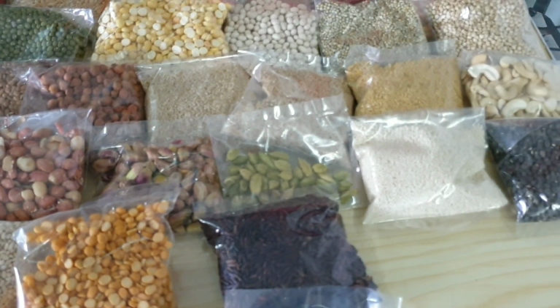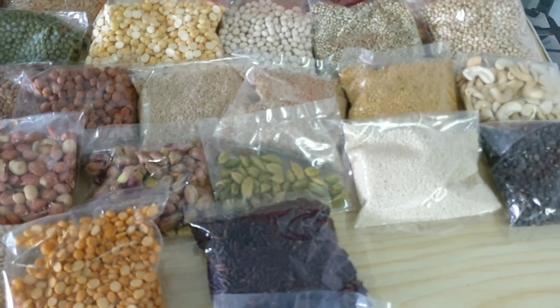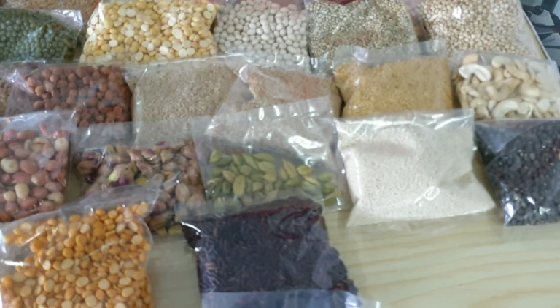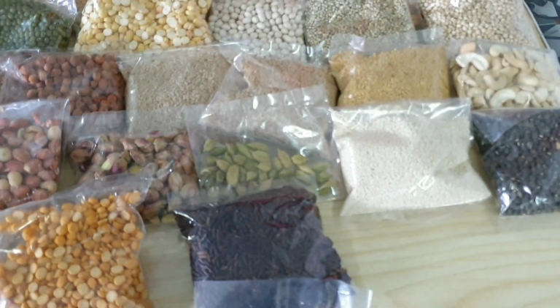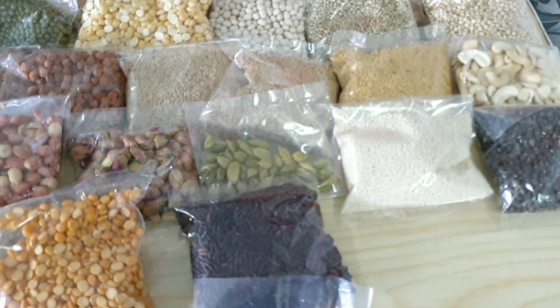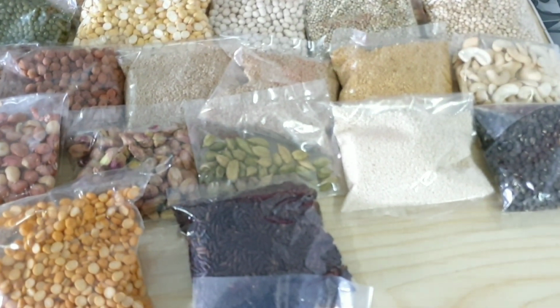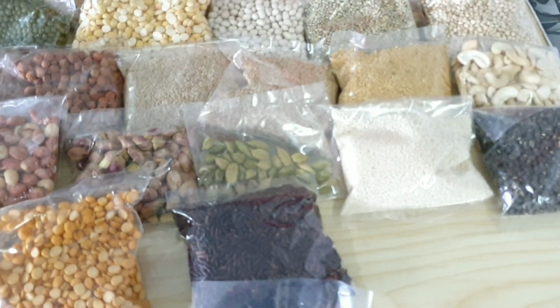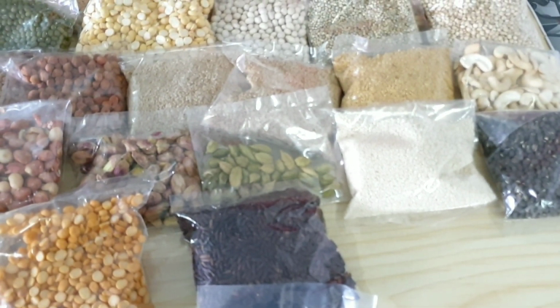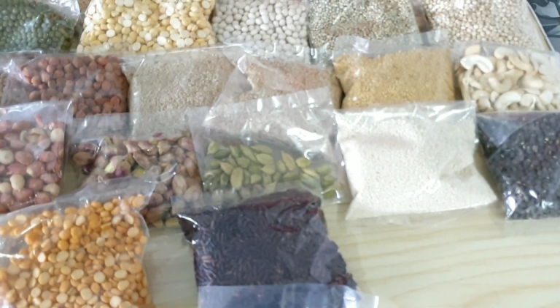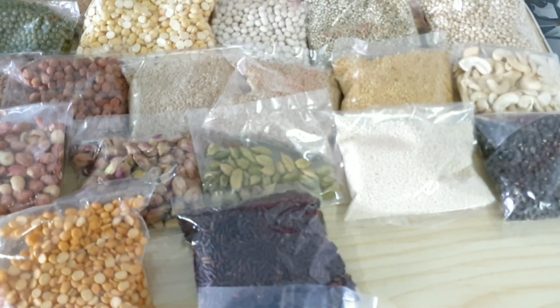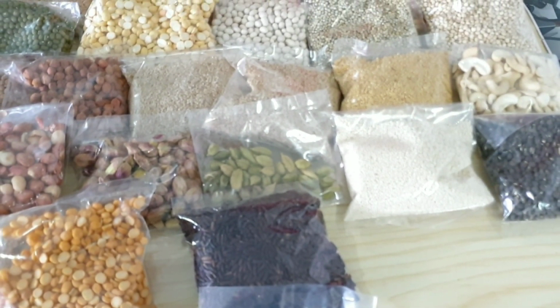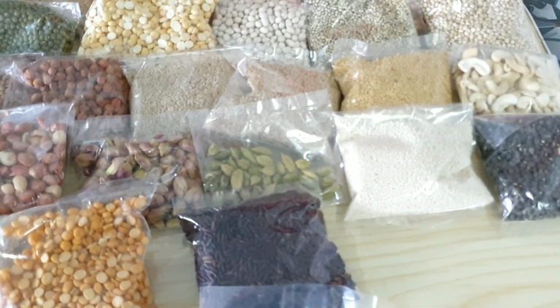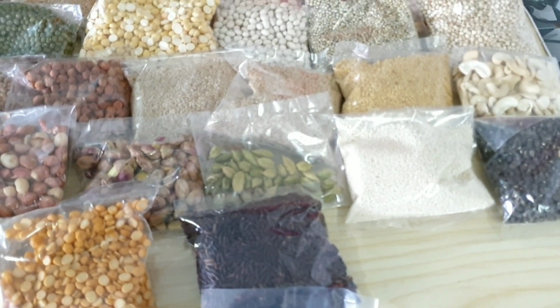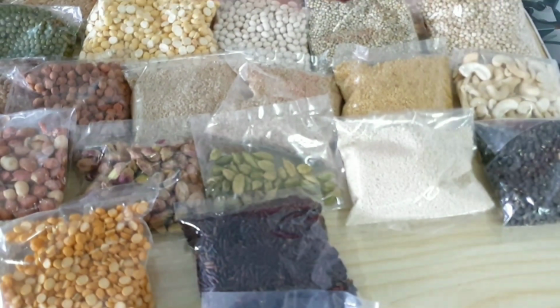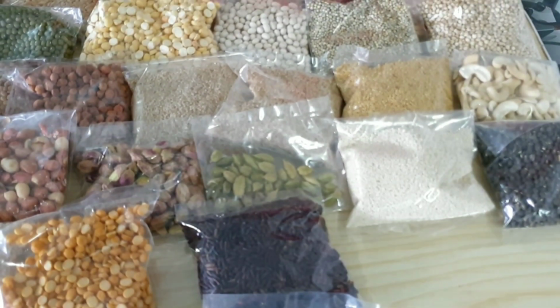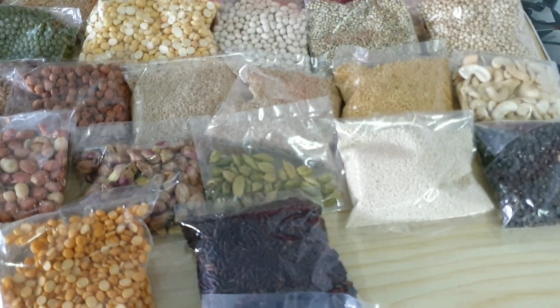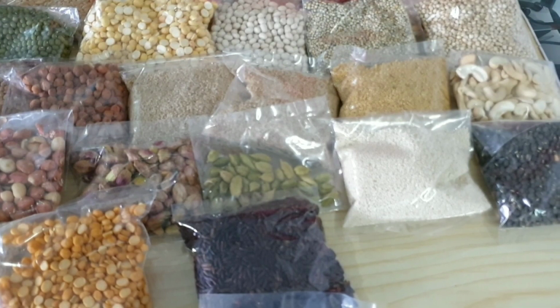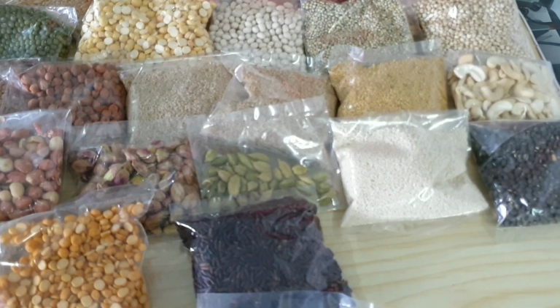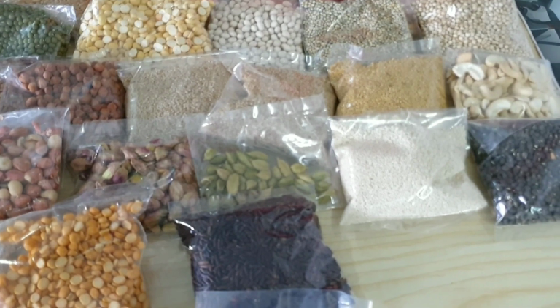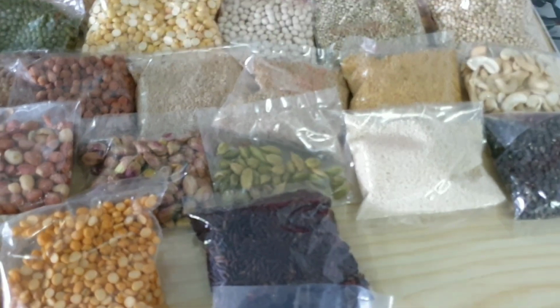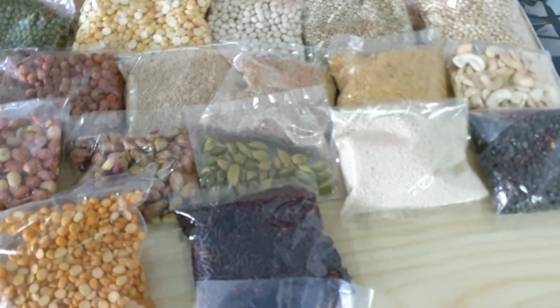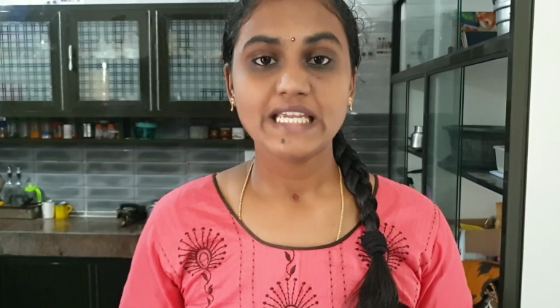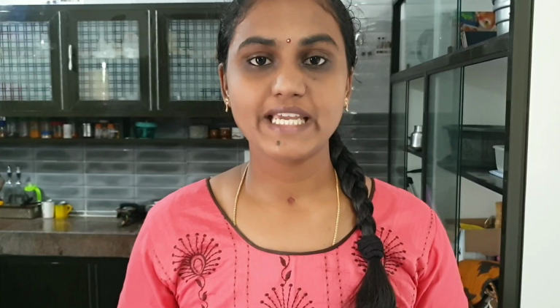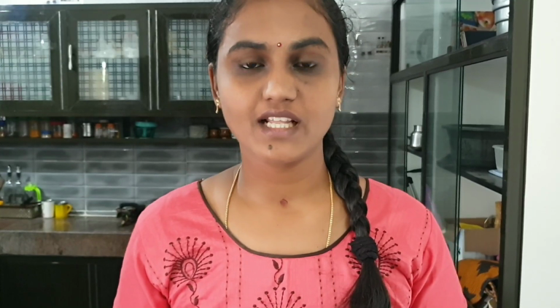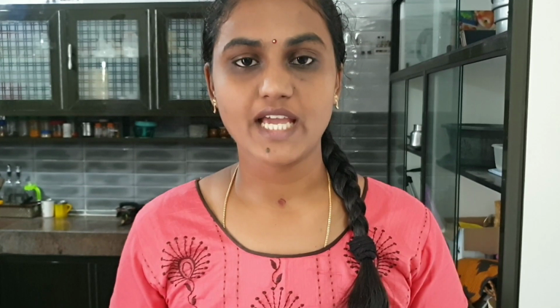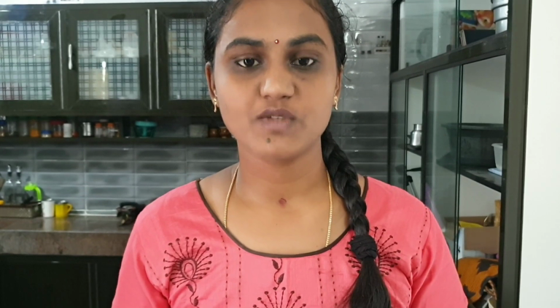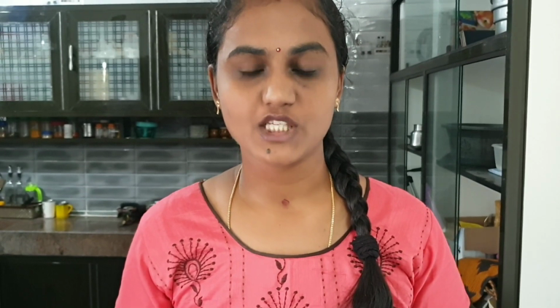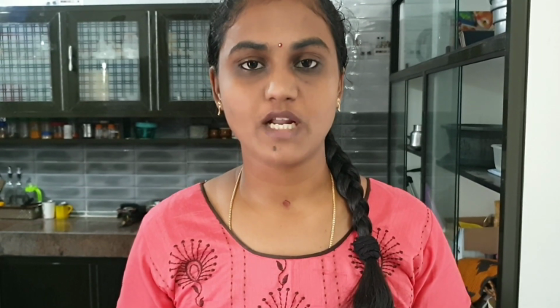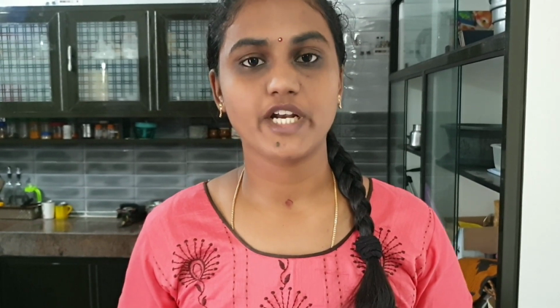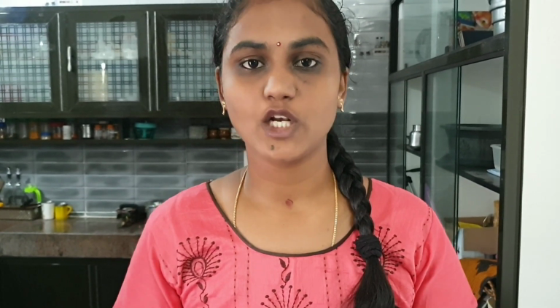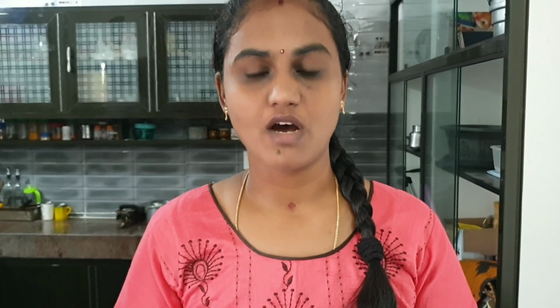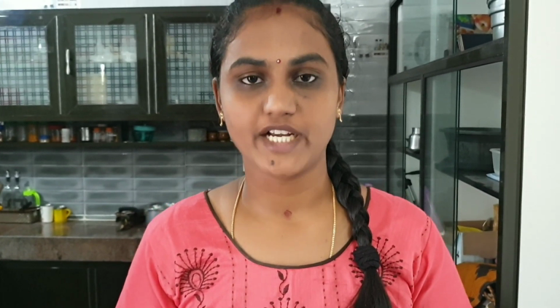These are all the ingredients. Check the description box for the full ingredient details.